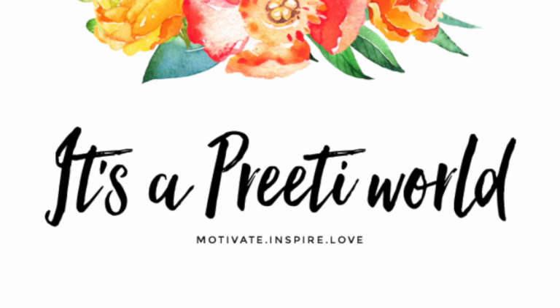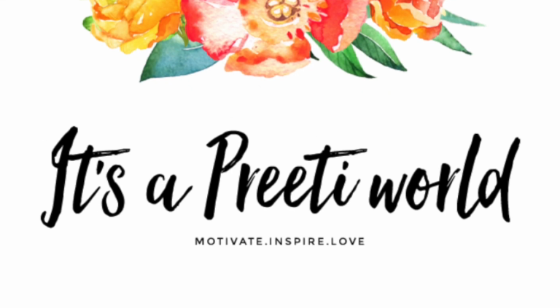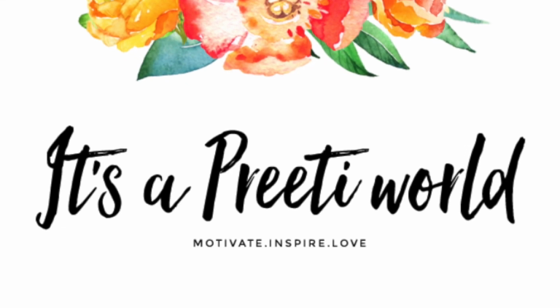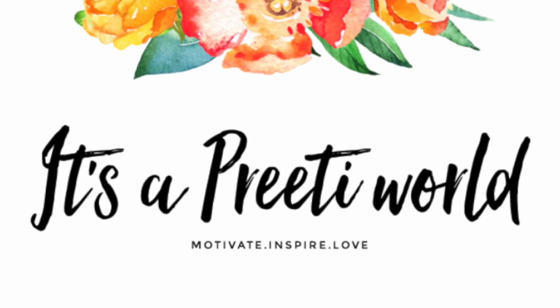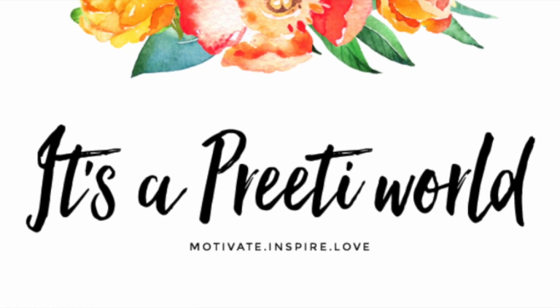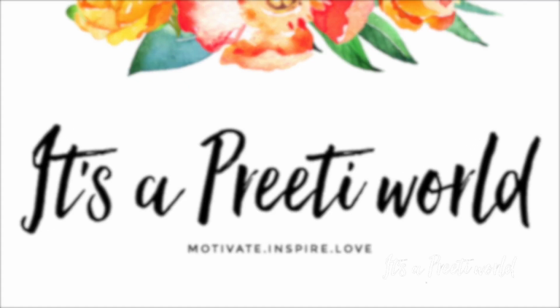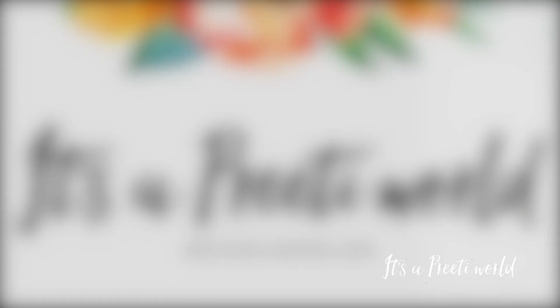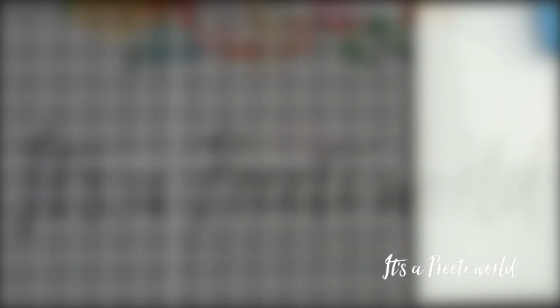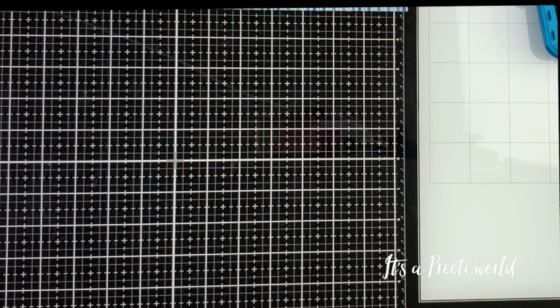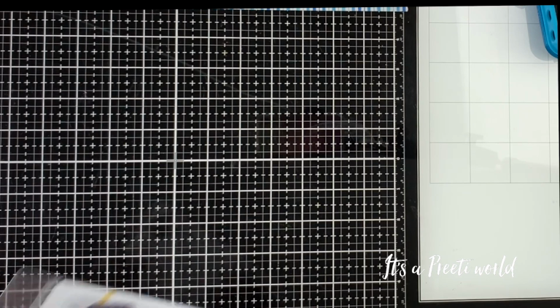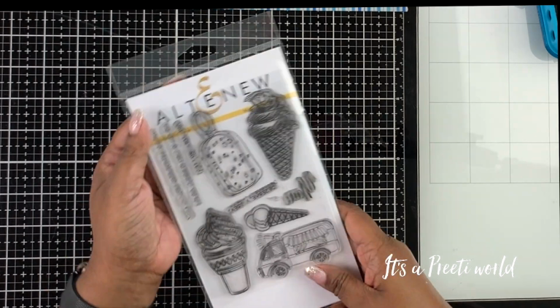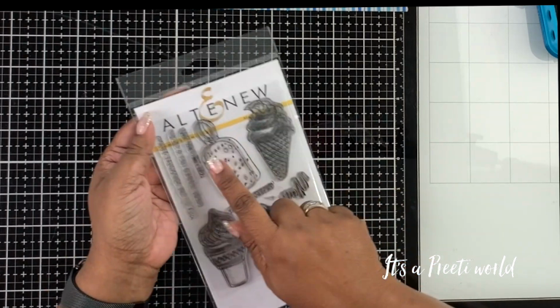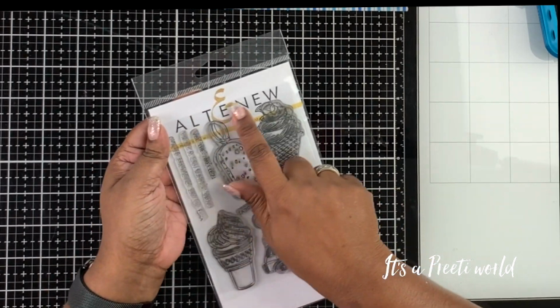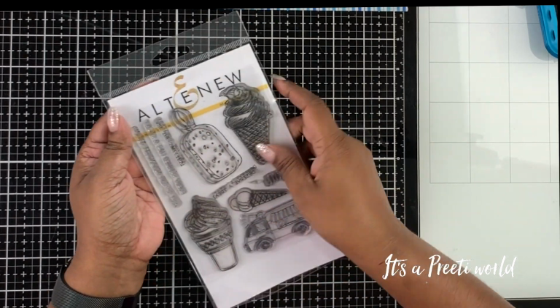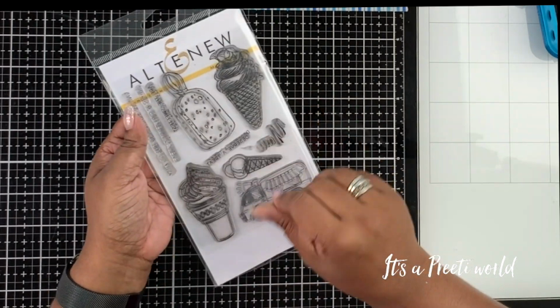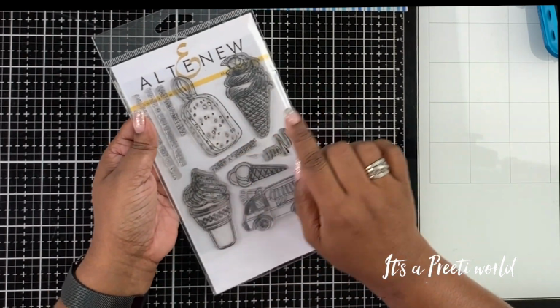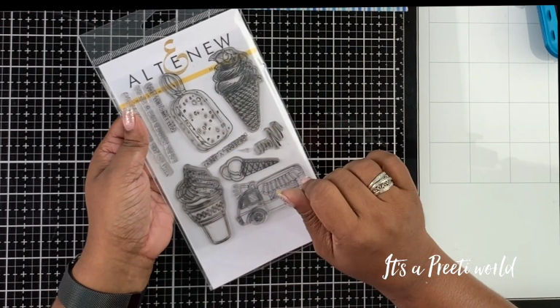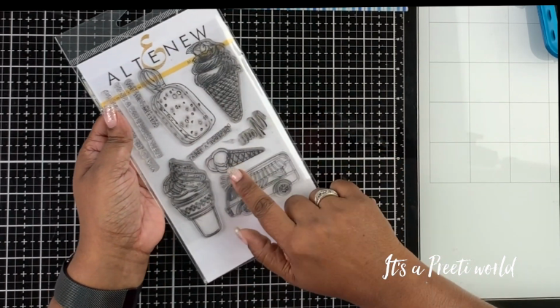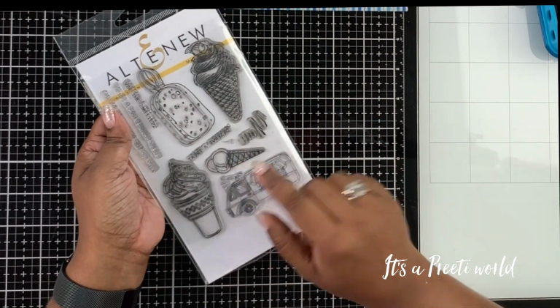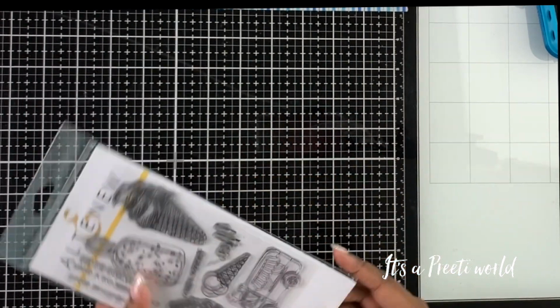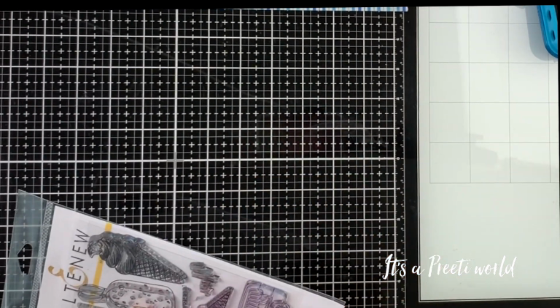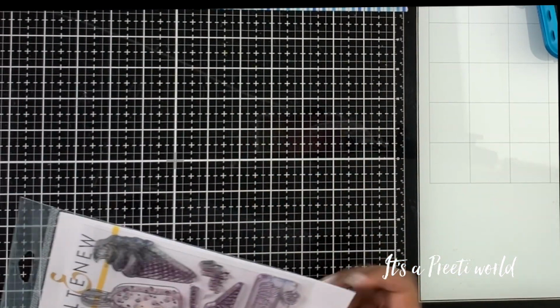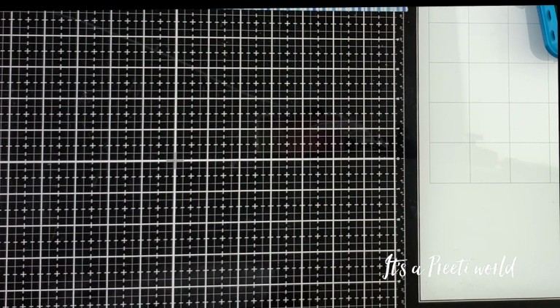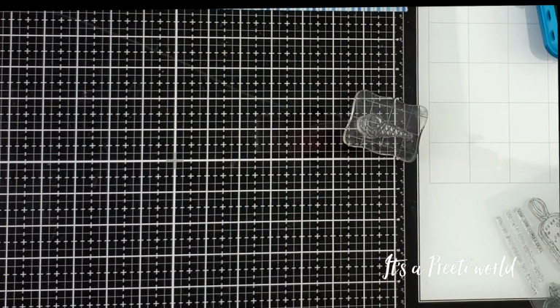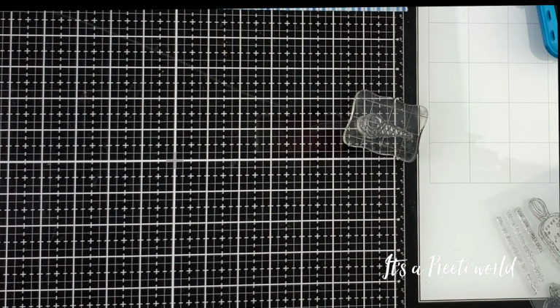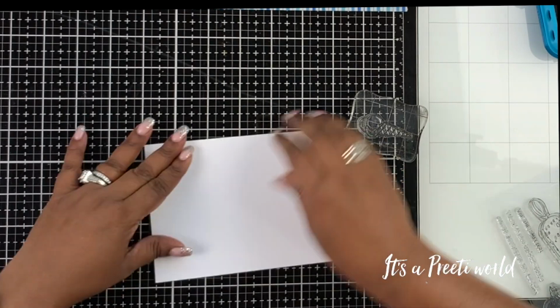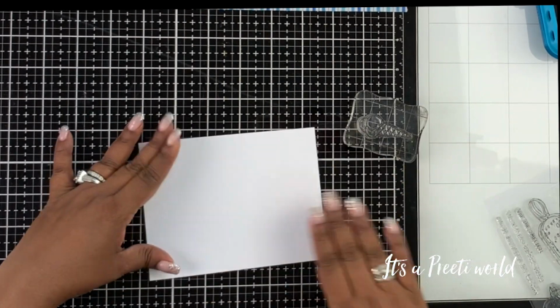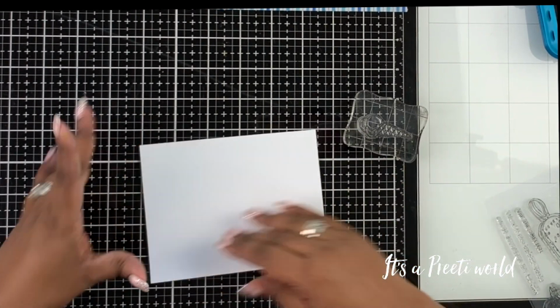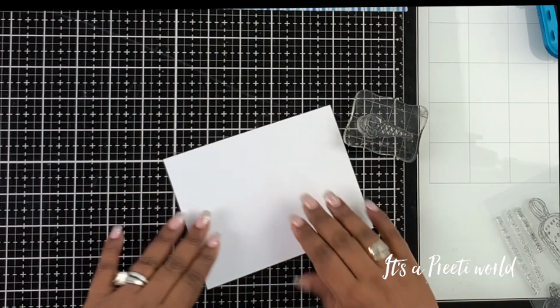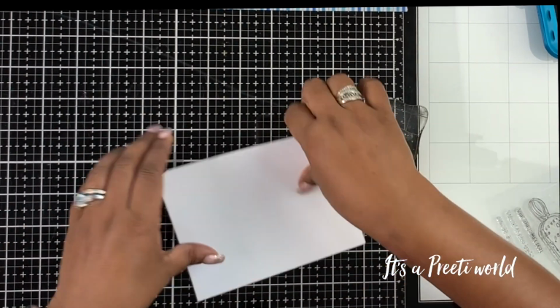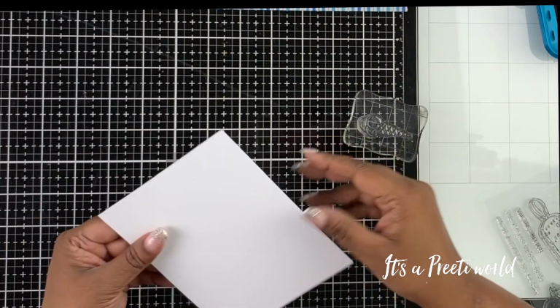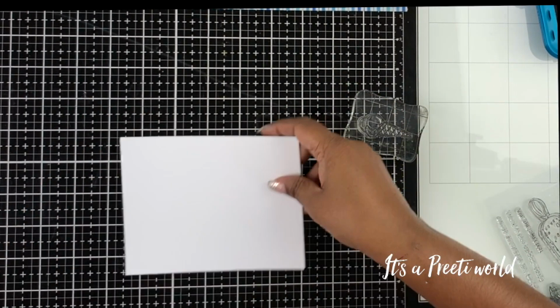Hi, this is Priti from It's A Pretty World. Today I'm using the Altenew Summer Swirl Stem Set to make a clean and simple boutique style card.